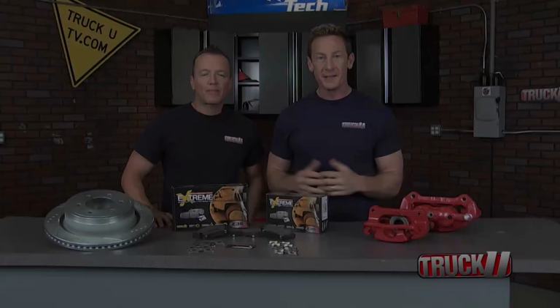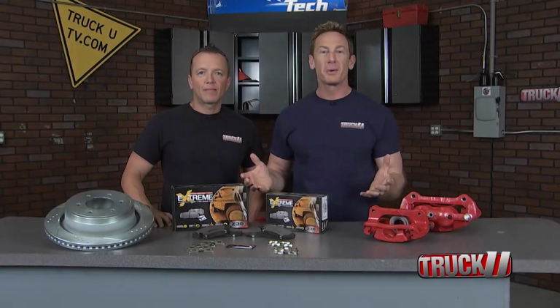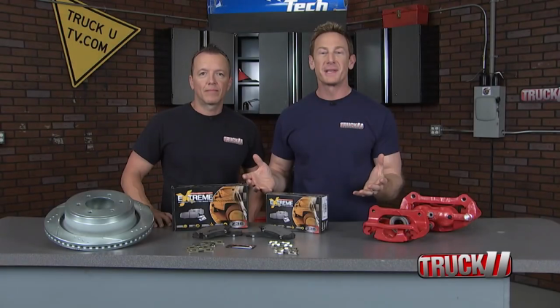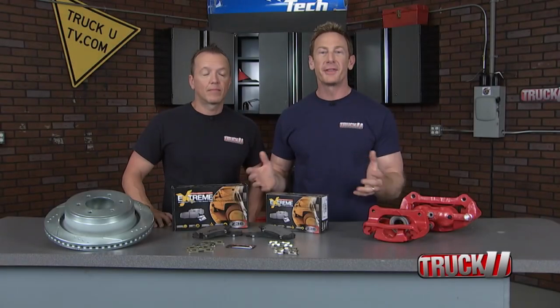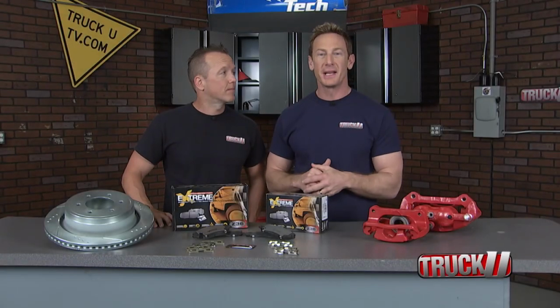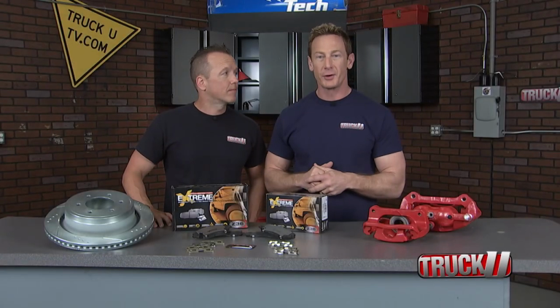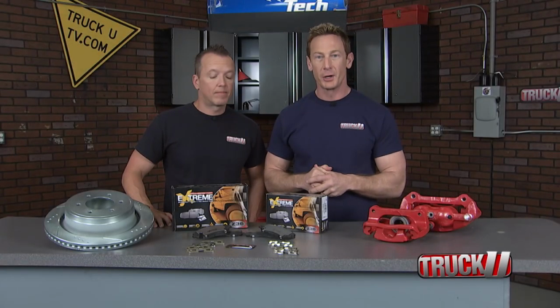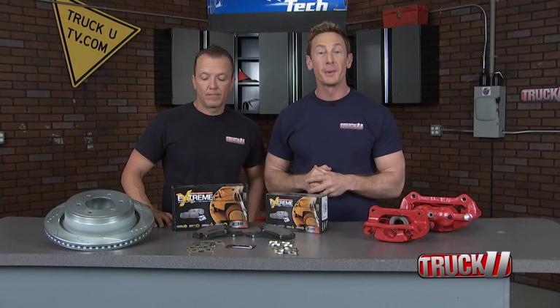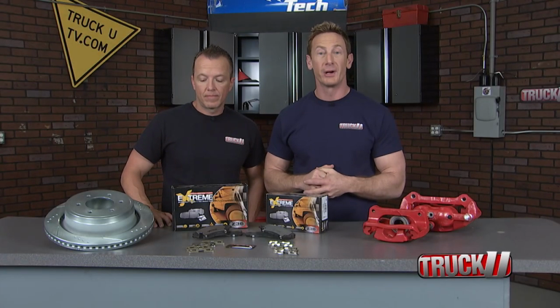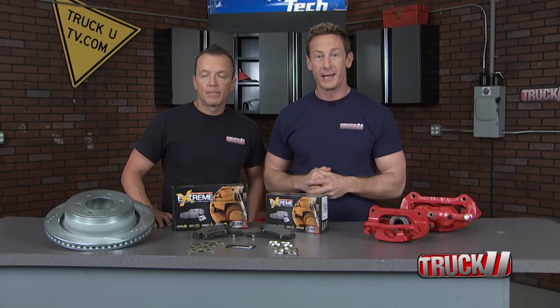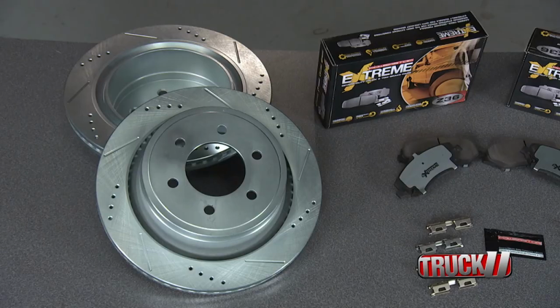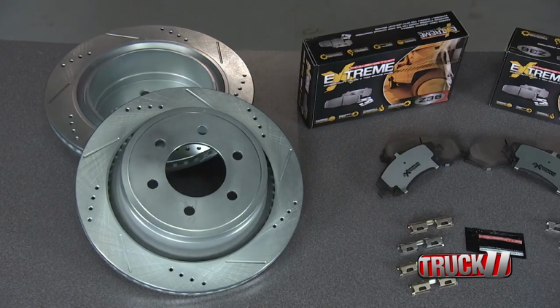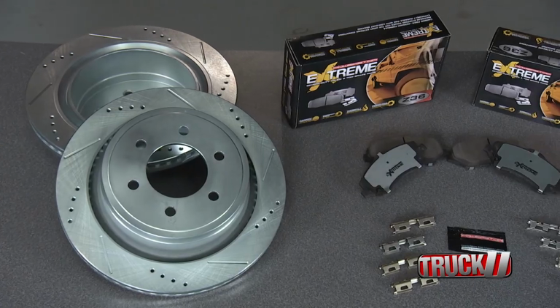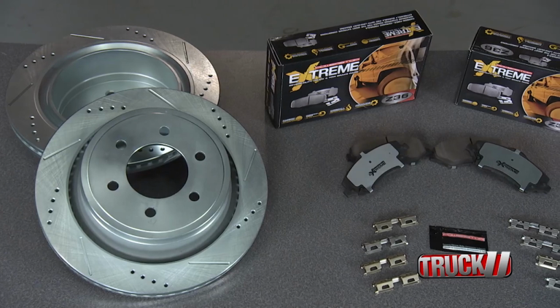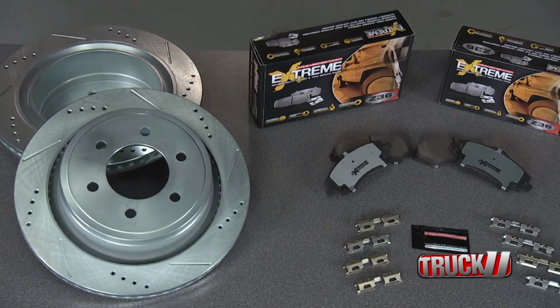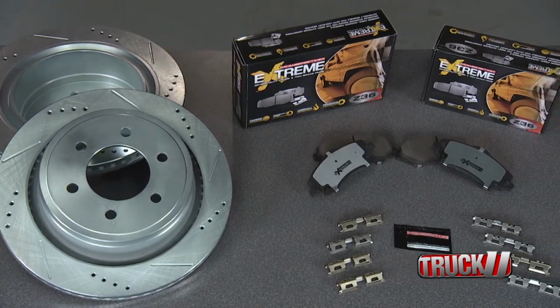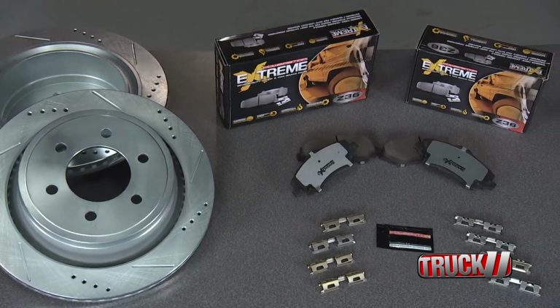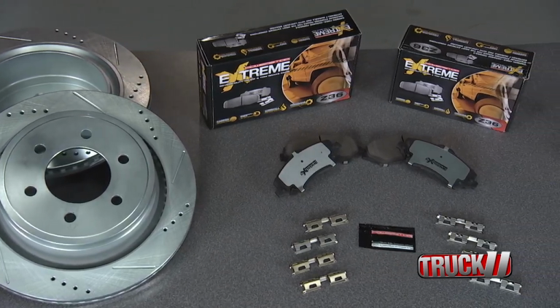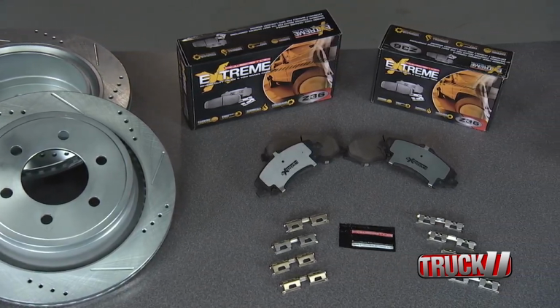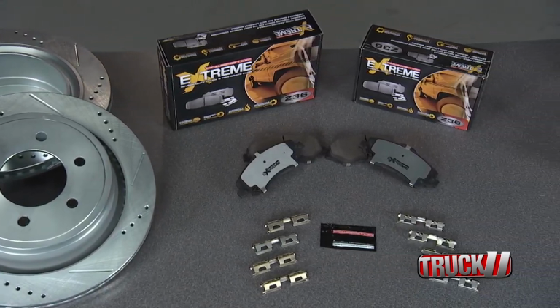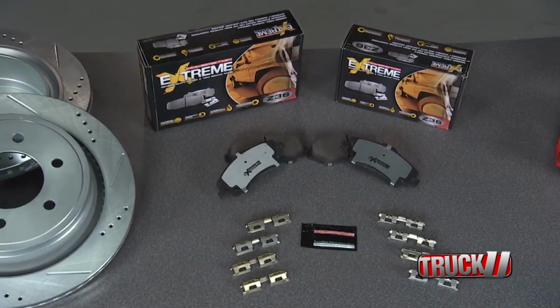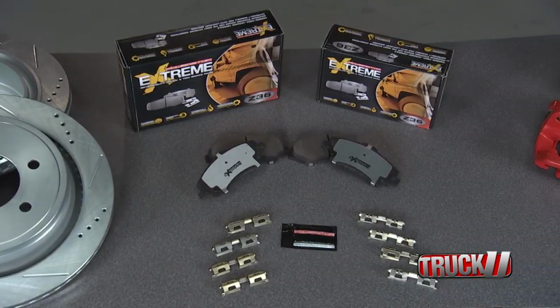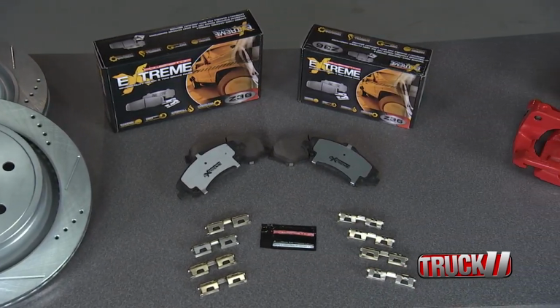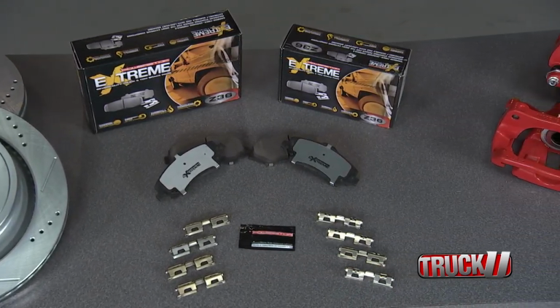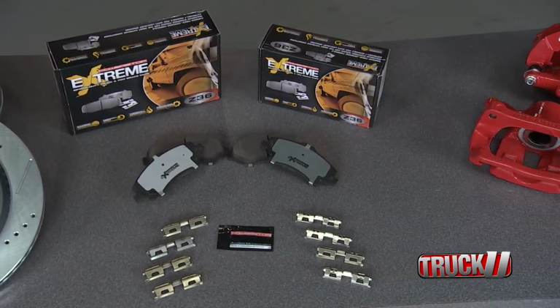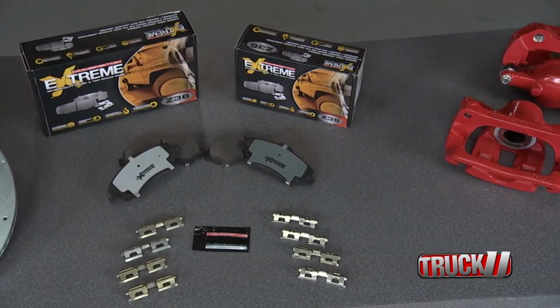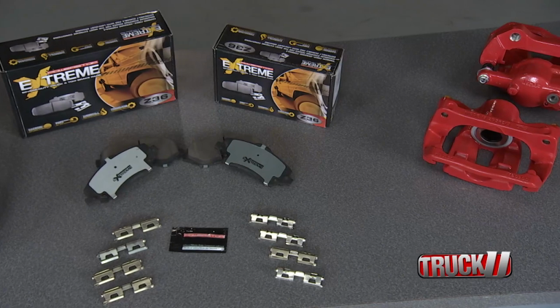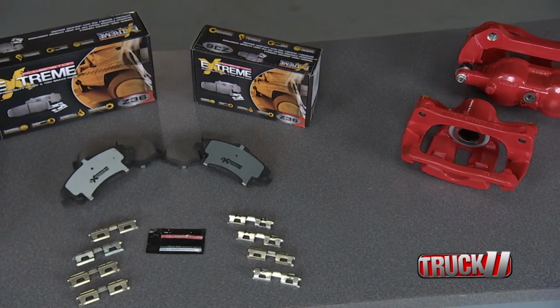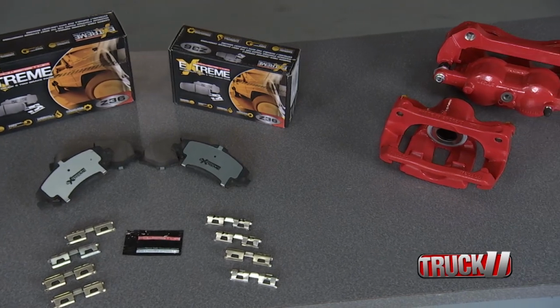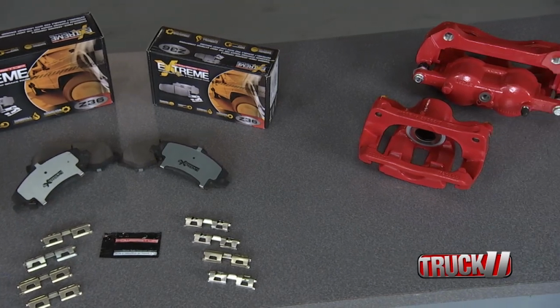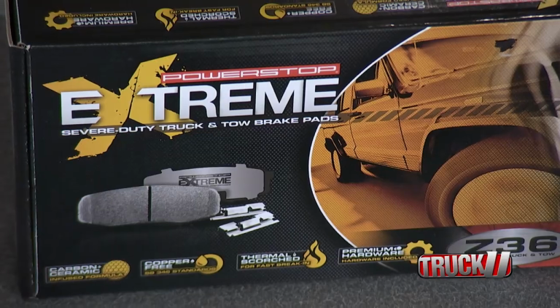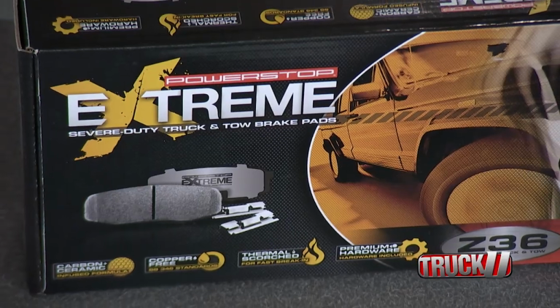This is PowerStop's Z36 Truck and Tow Performance Upgrade Brake Kit. PowerStop has bundled rotors, pads, brake hardware, pin bushings, and brake lubricant into an all-in-one kit with one part number, so online ordering is a breeze.